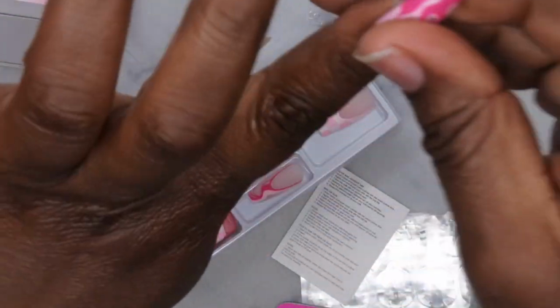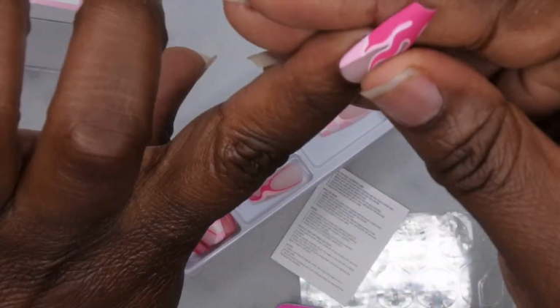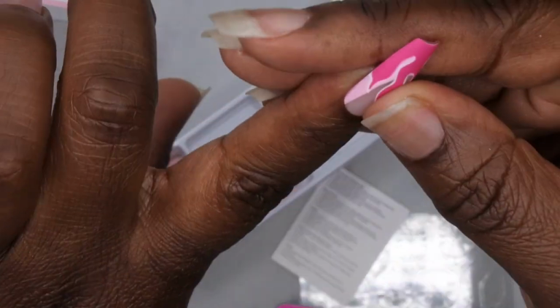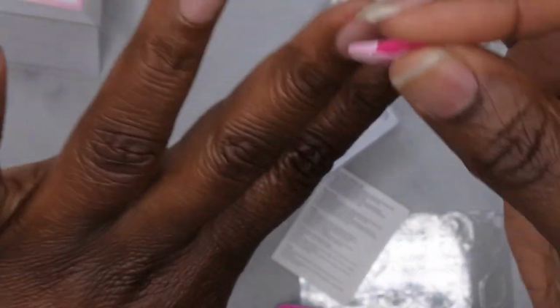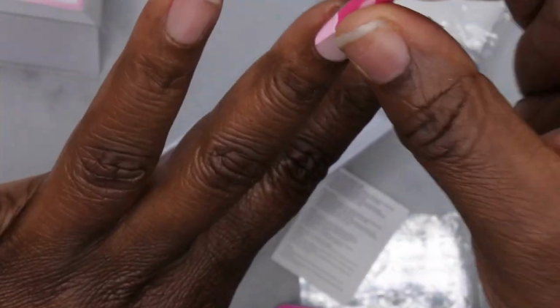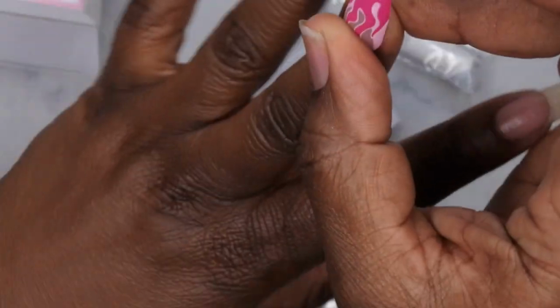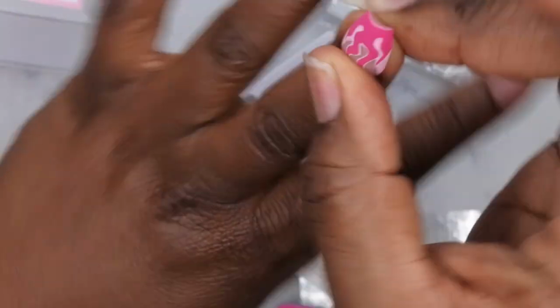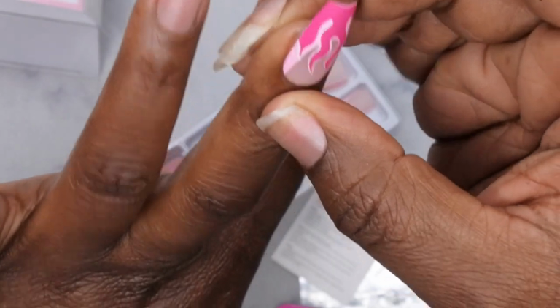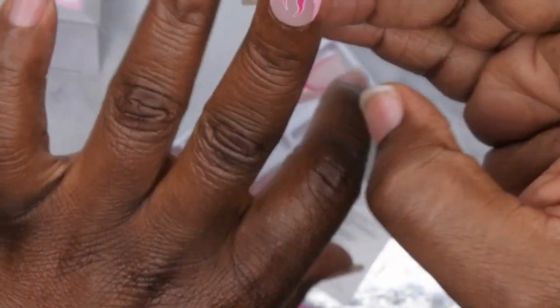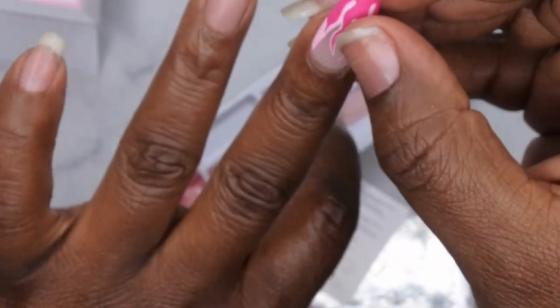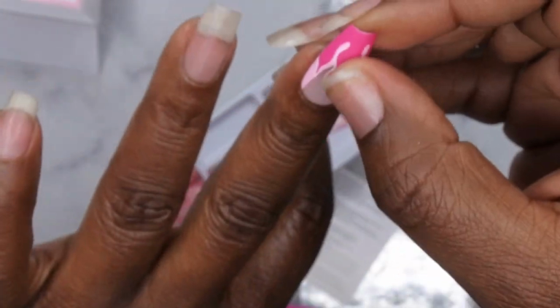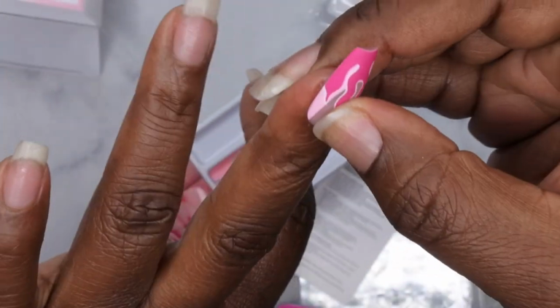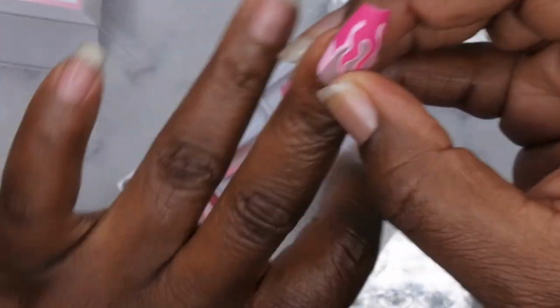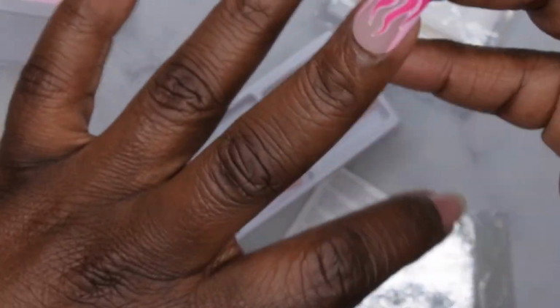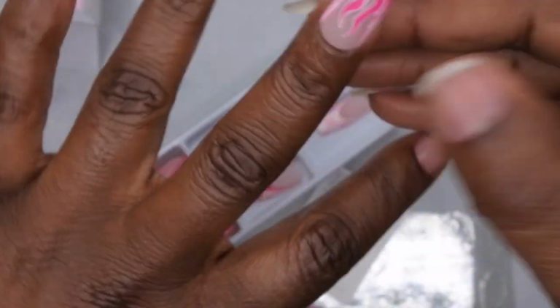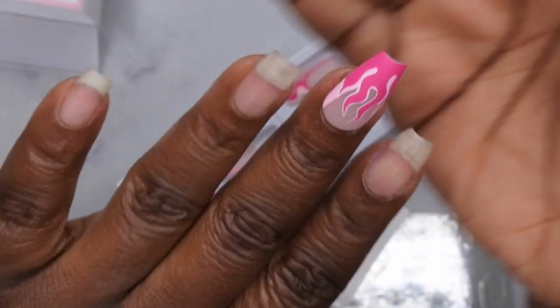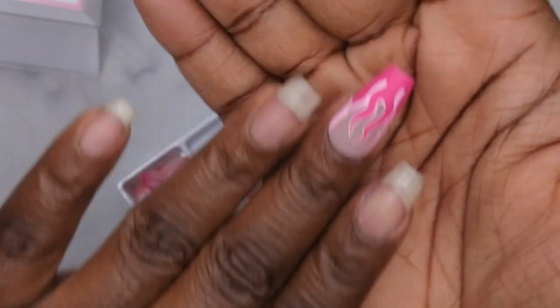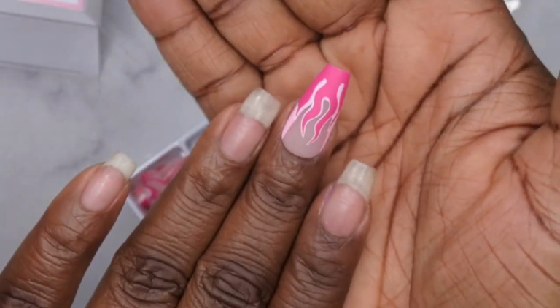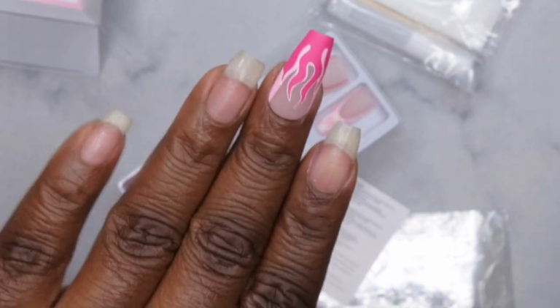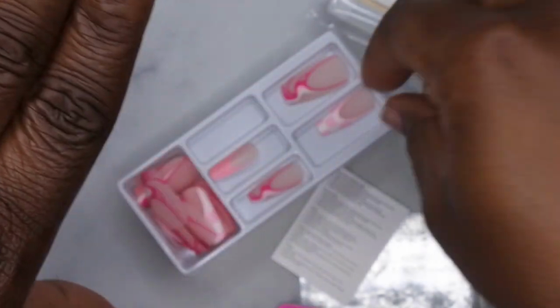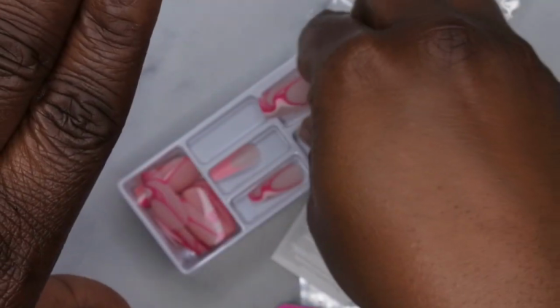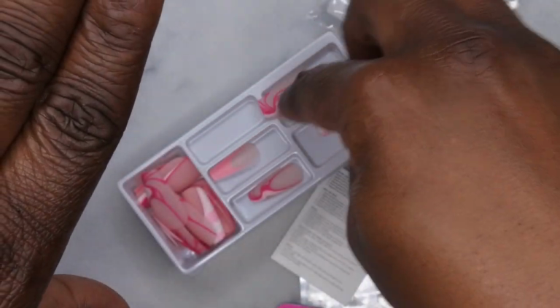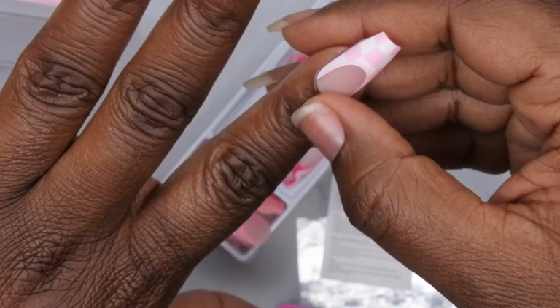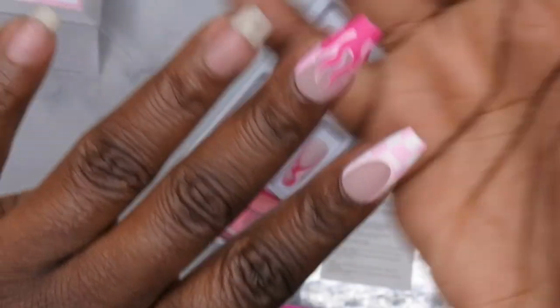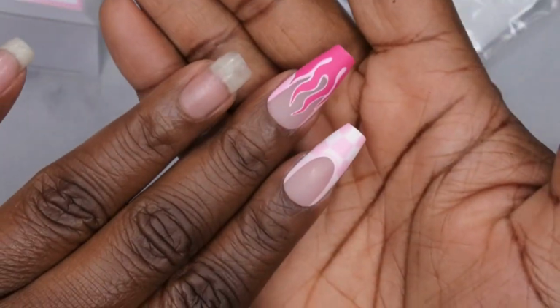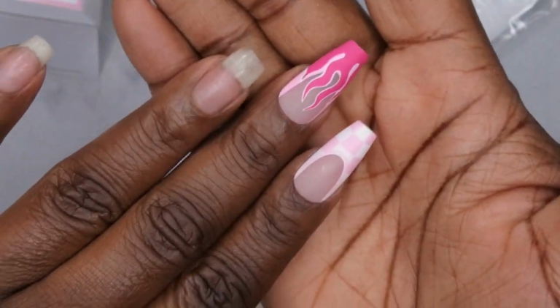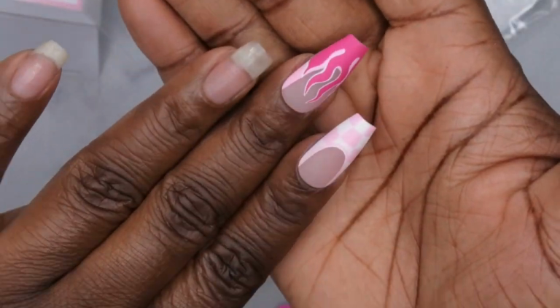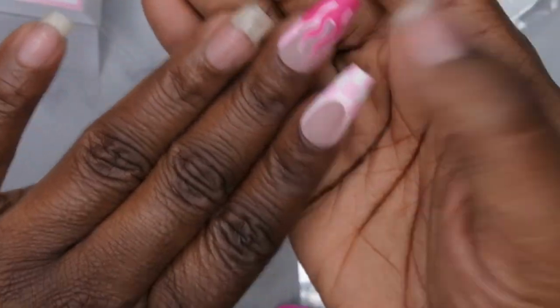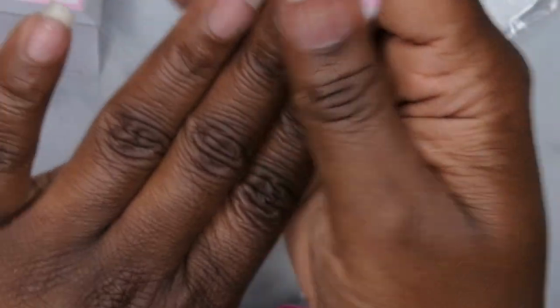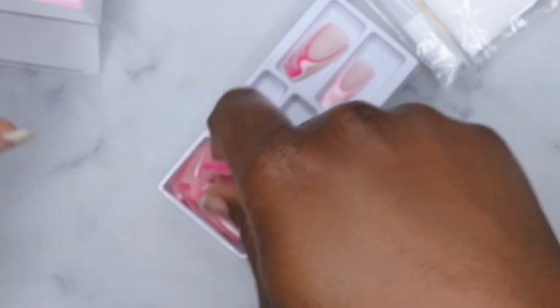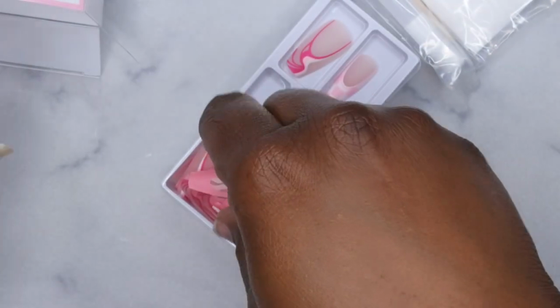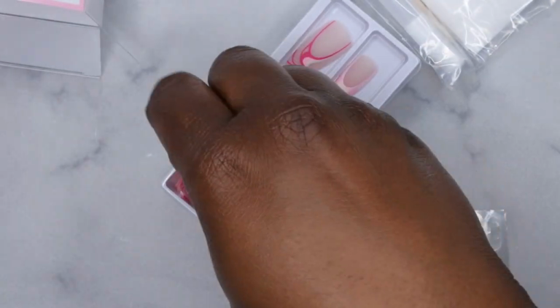These do seem a little bit wider at the base than what I'm used to, which is pretty good. For those who have wider nail beds, these might be a great option. I really like the matte finish on them.